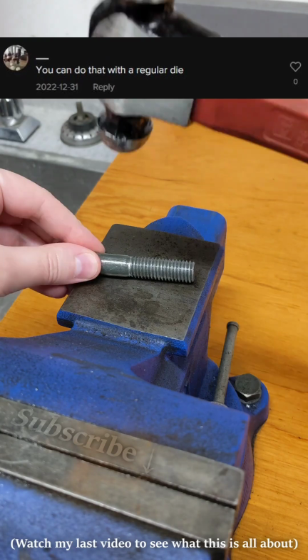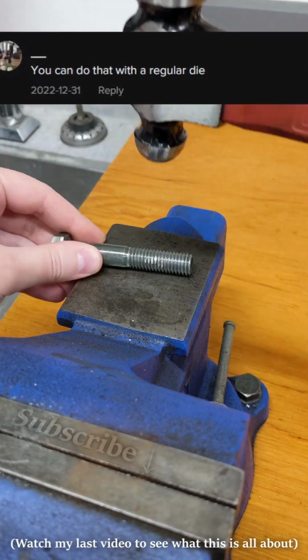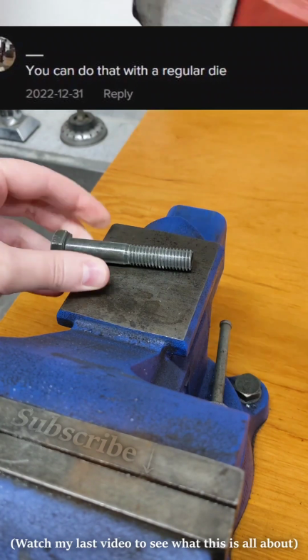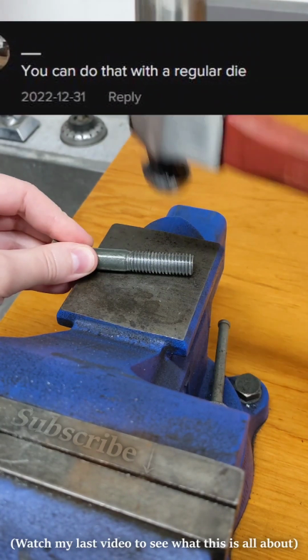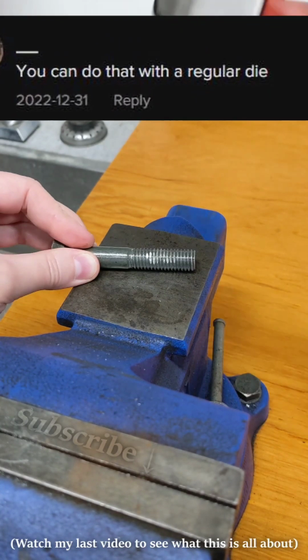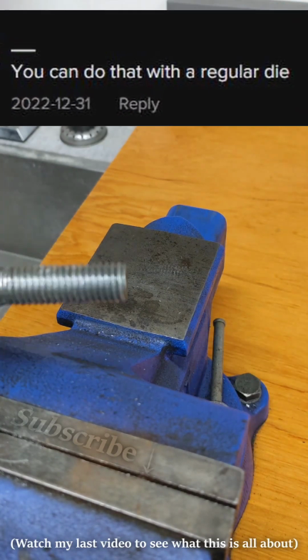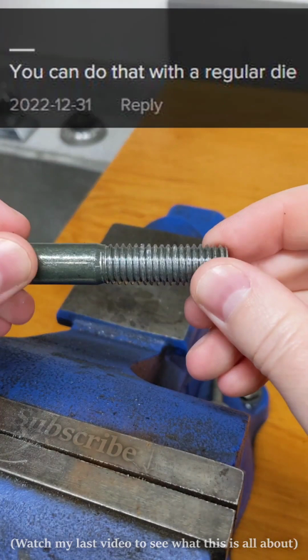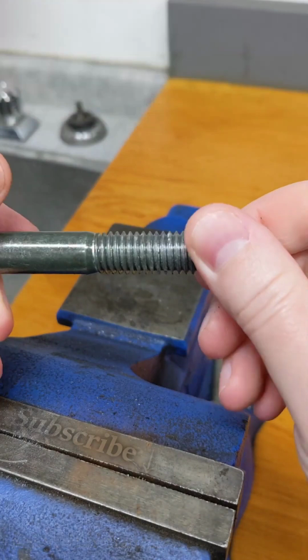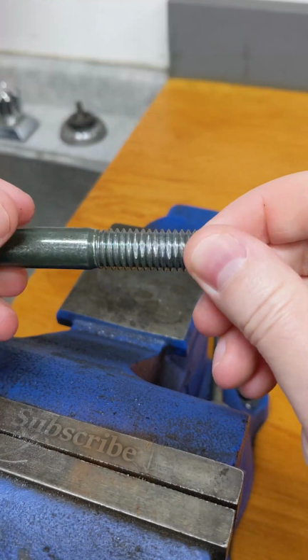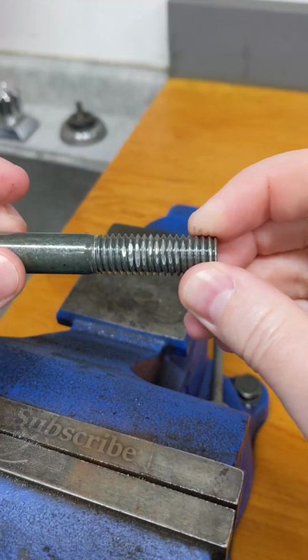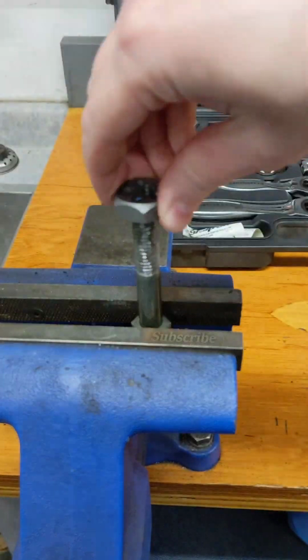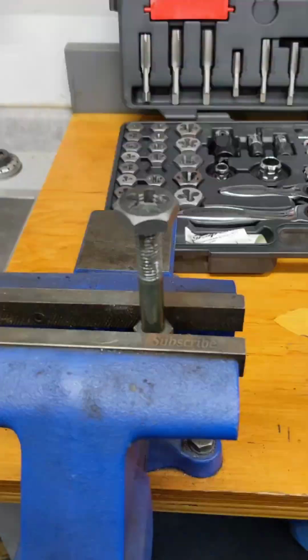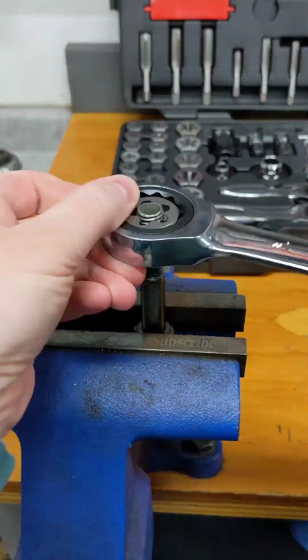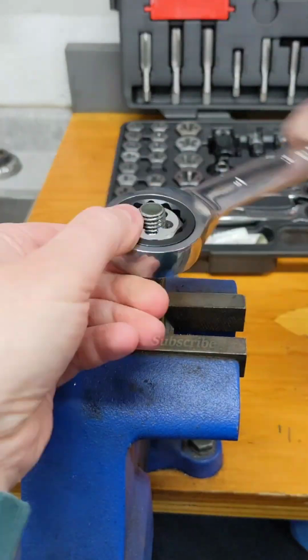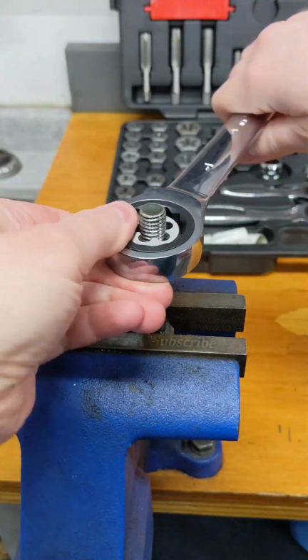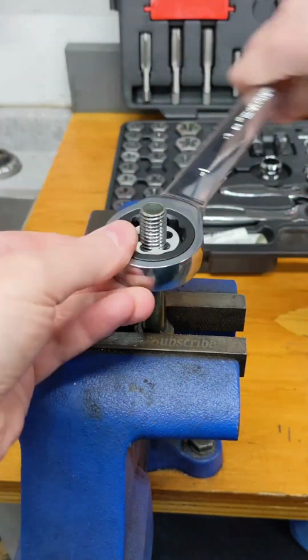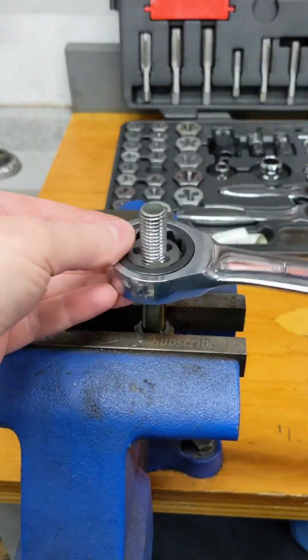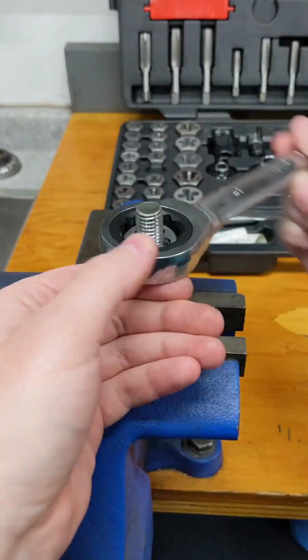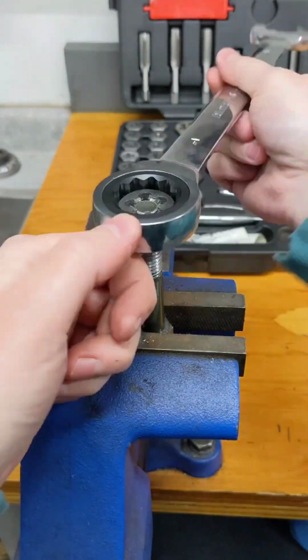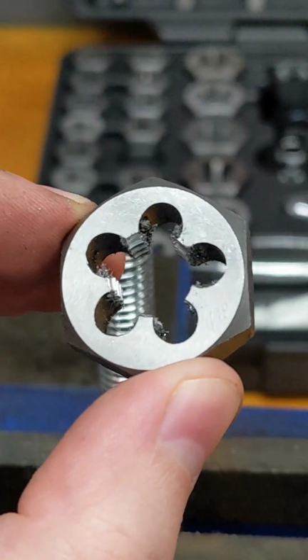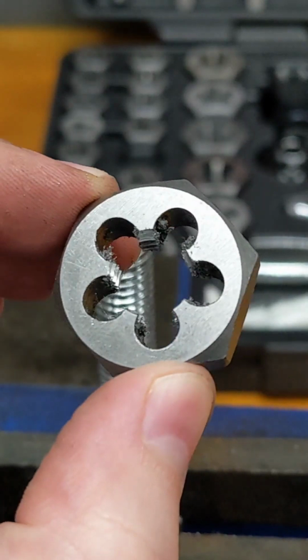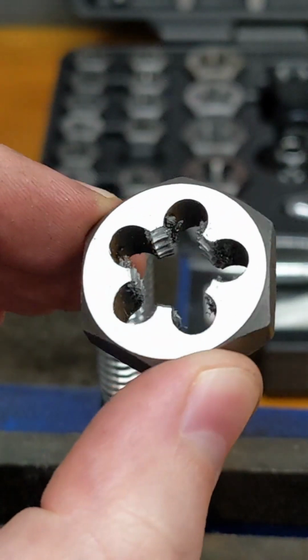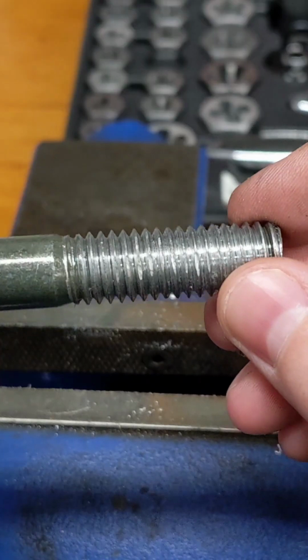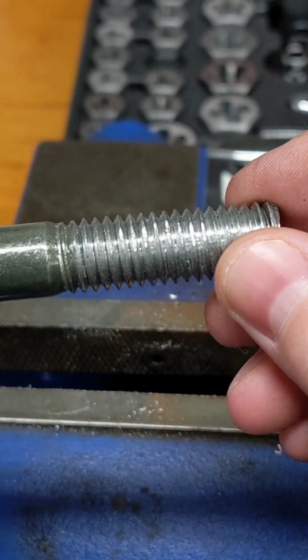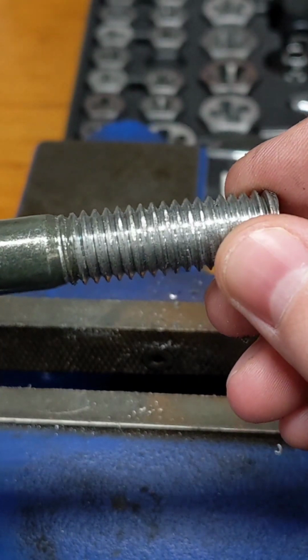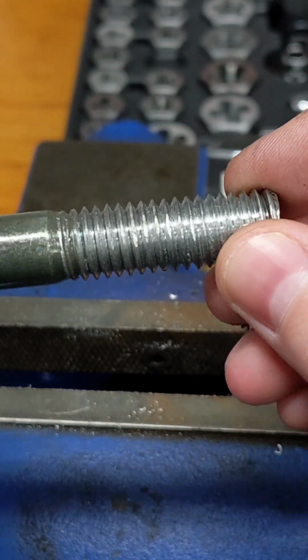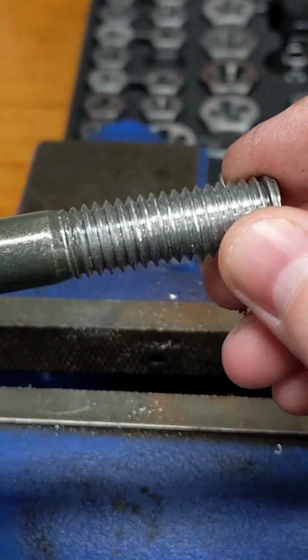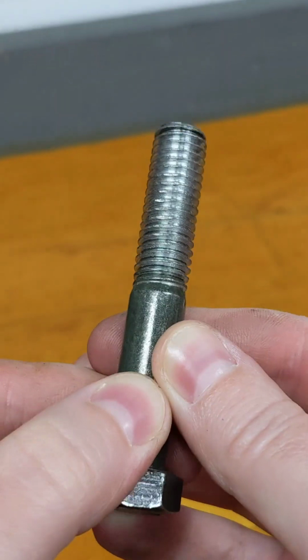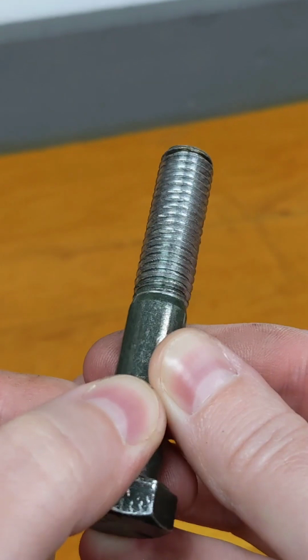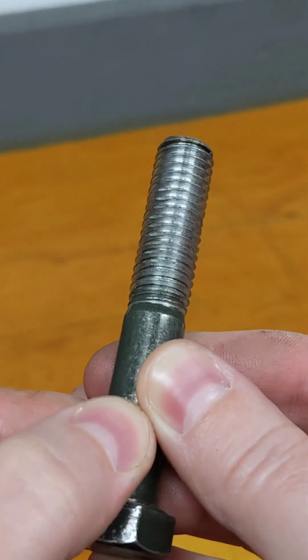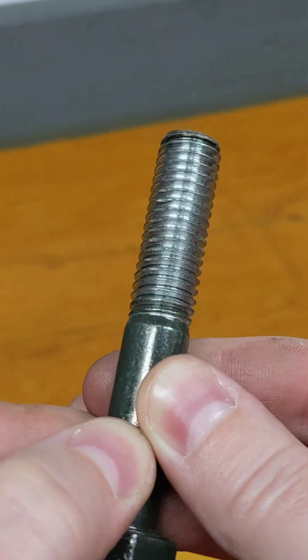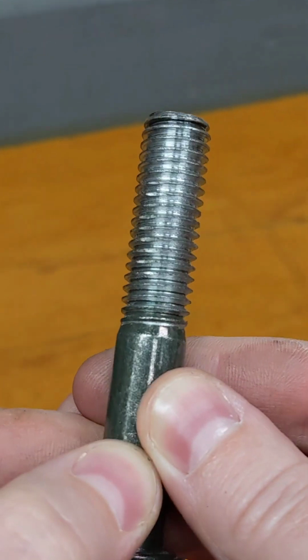A regular die, you say? Not a re-threader? Here's what happens when you use a die to fix damaged threads: it cuts new thread — it doesn't straighten out the old ones. And that just leaves you with flattened threads.